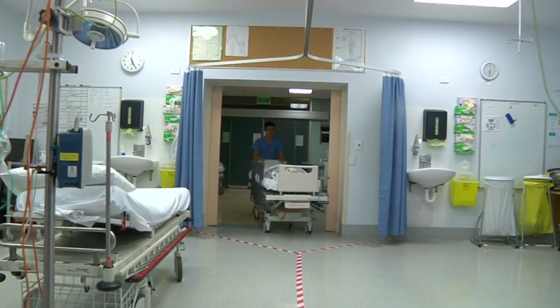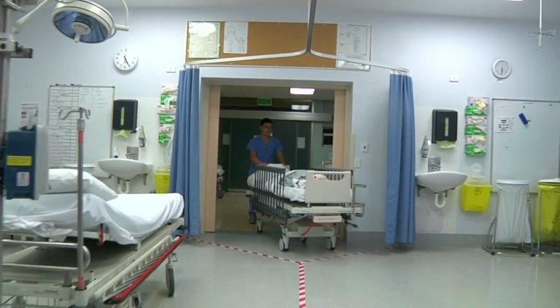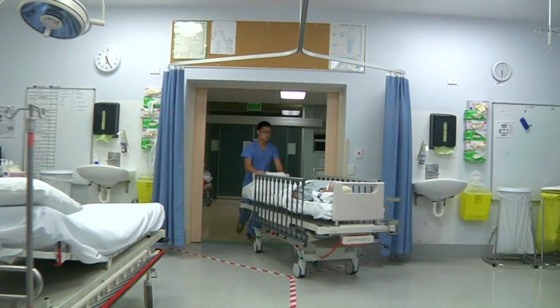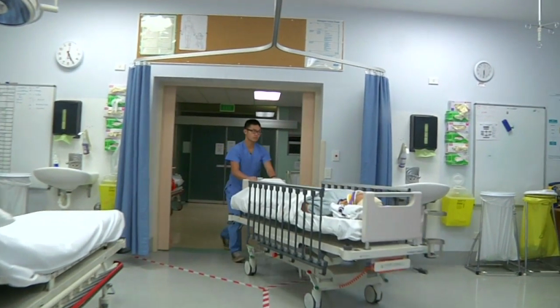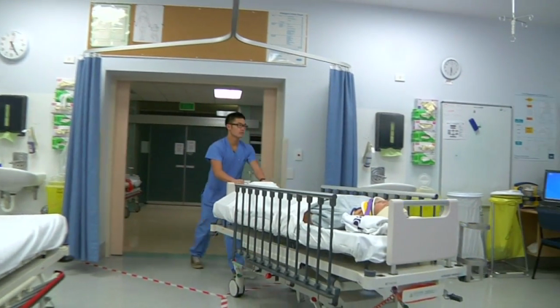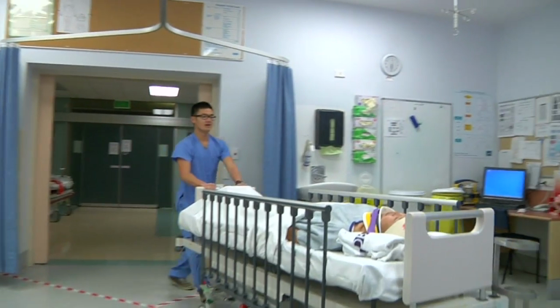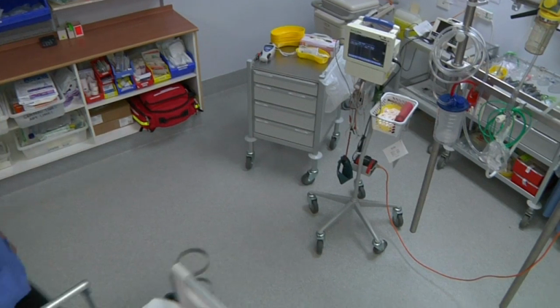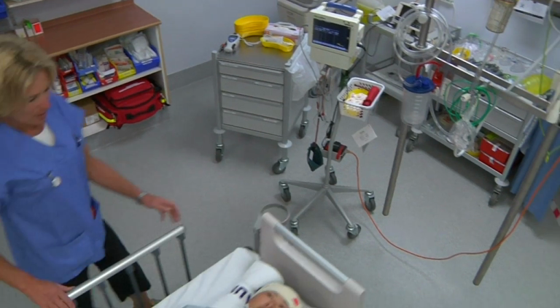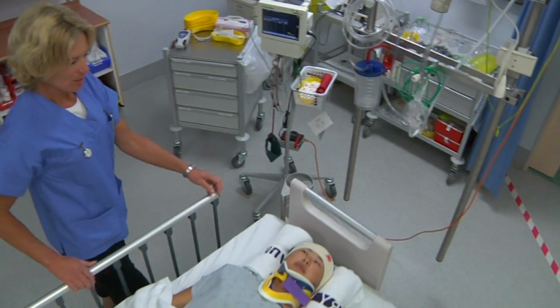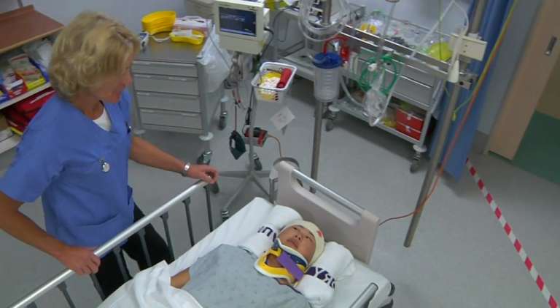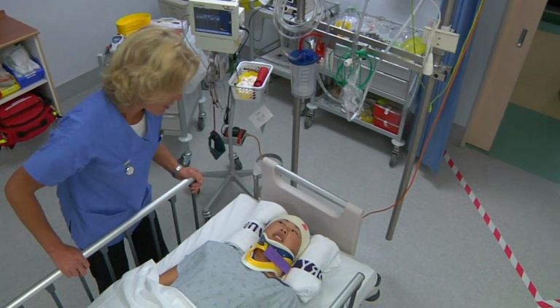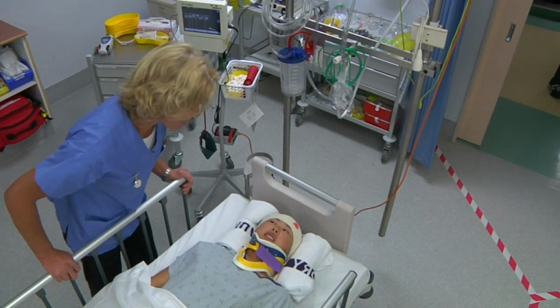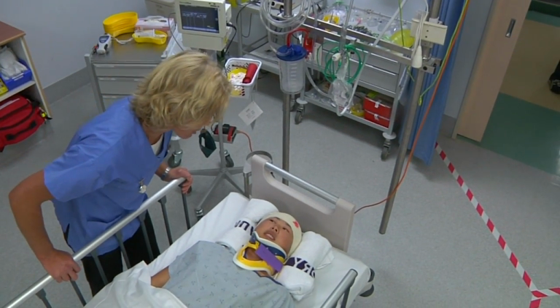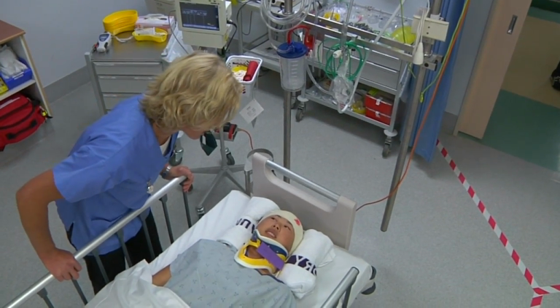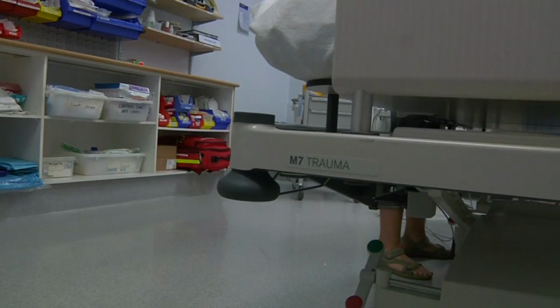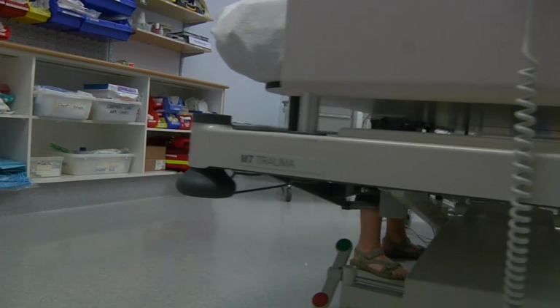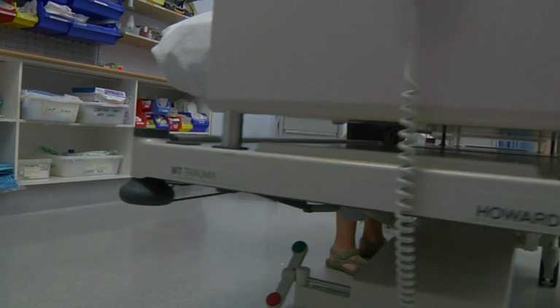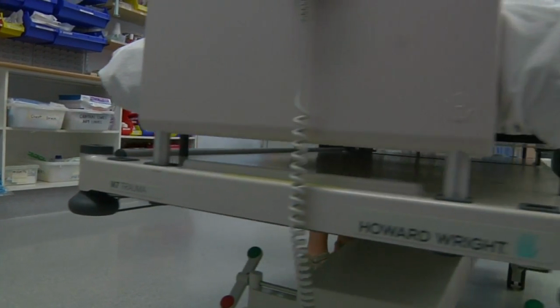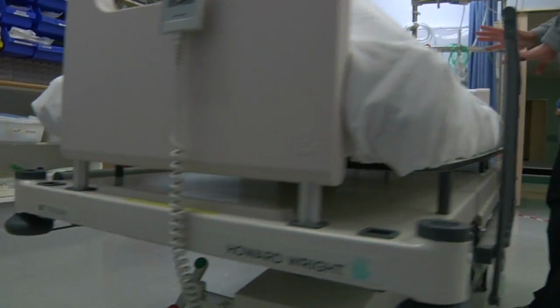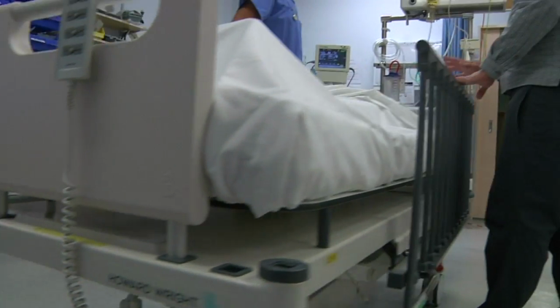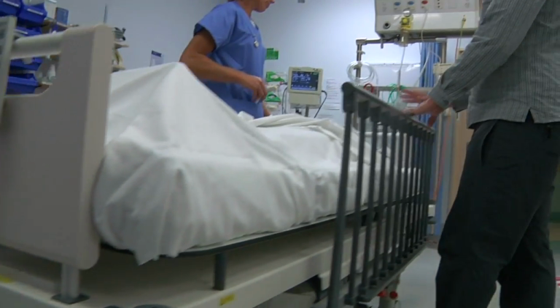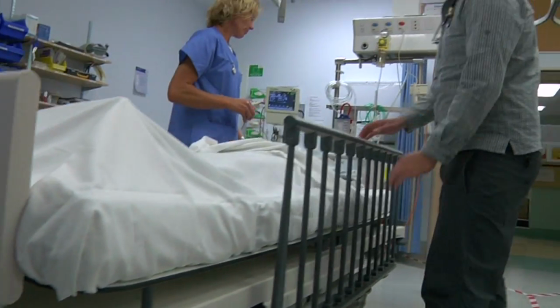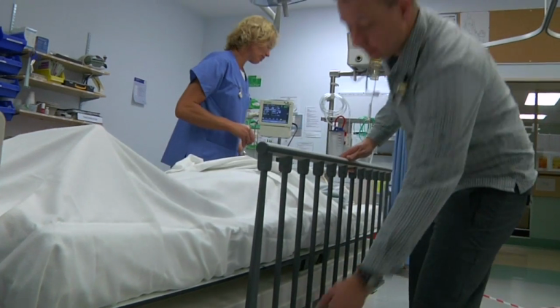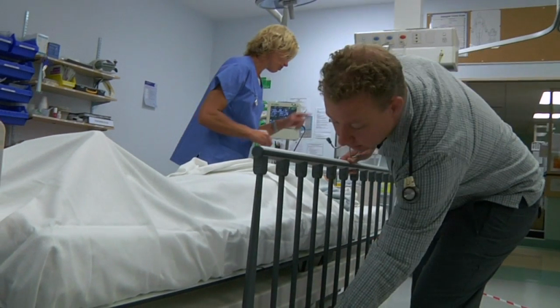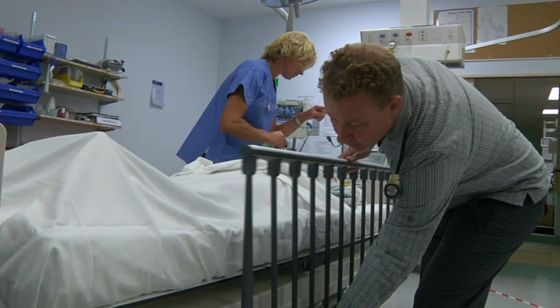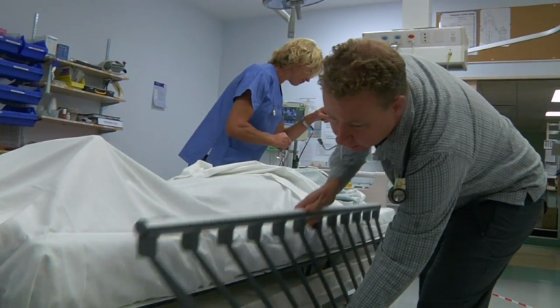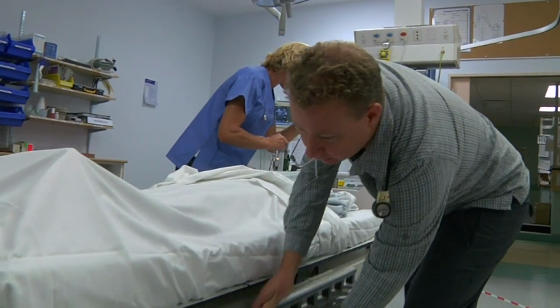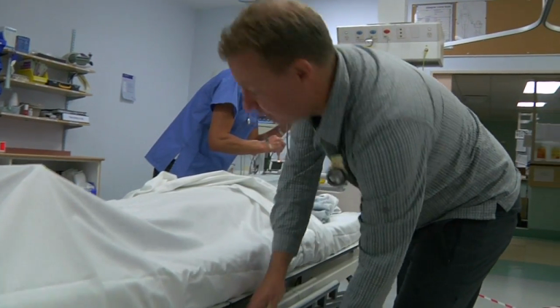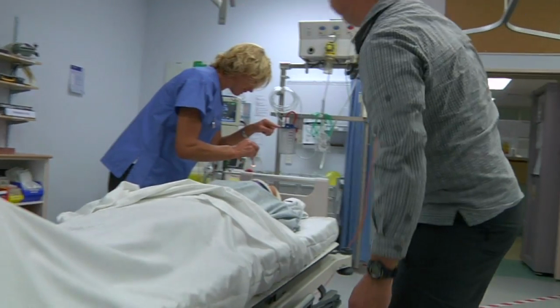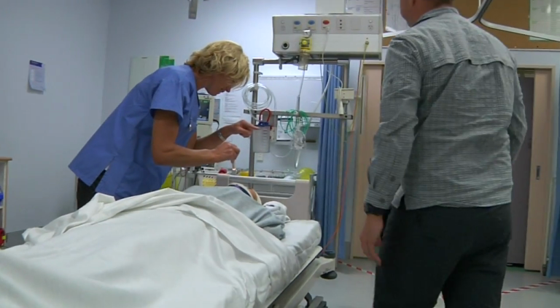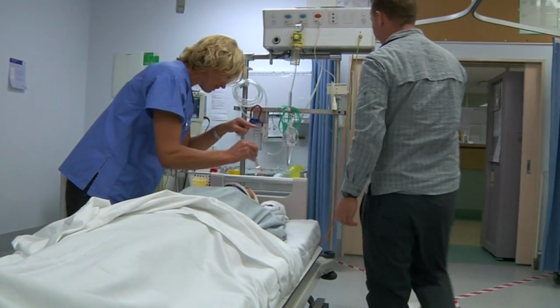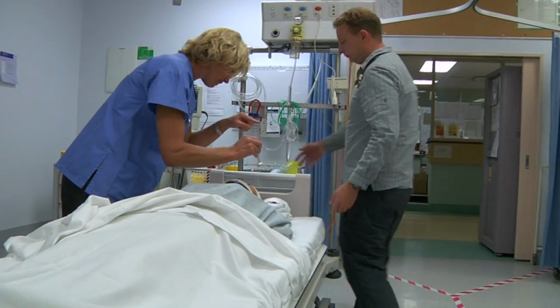In the high drama setting of an emergency department, every second counts. Reducing patient transfers and manual handling, transporting patients quickly and easily, while keeping them as stable and comfortable as possible, is critical.